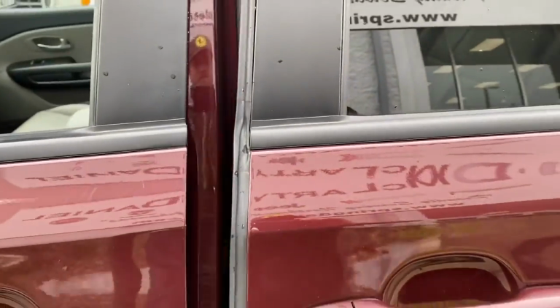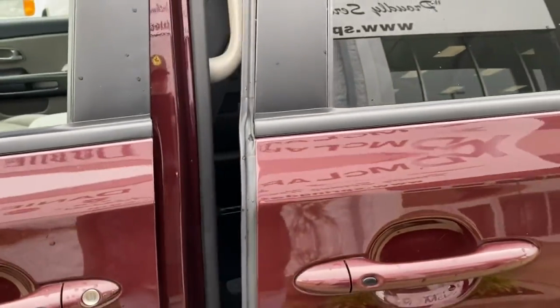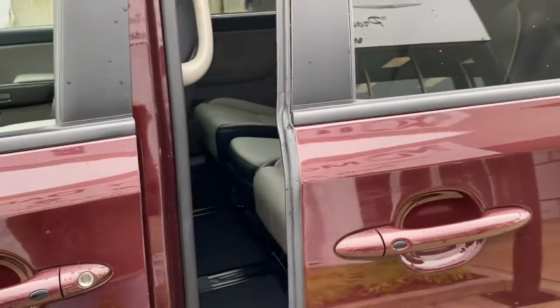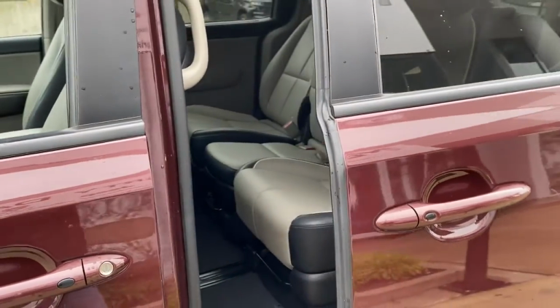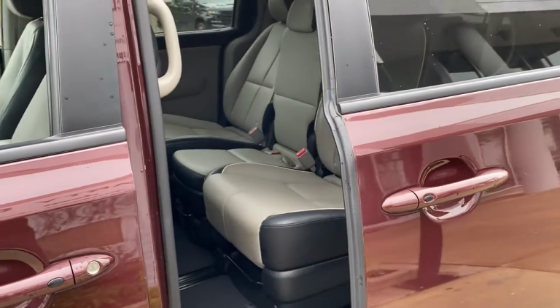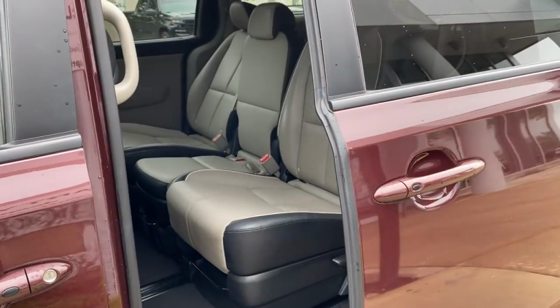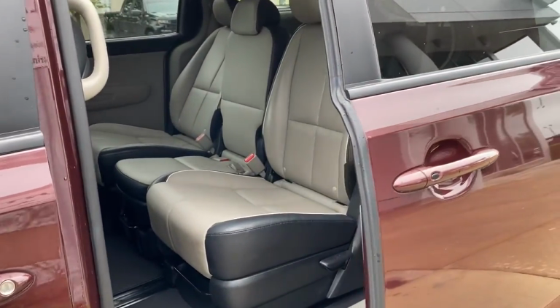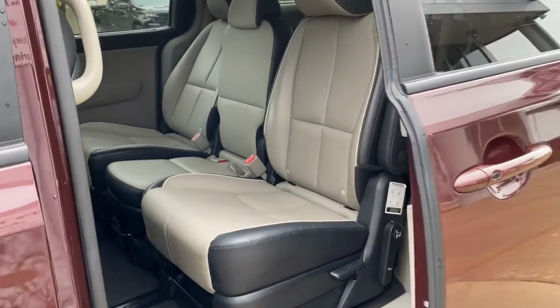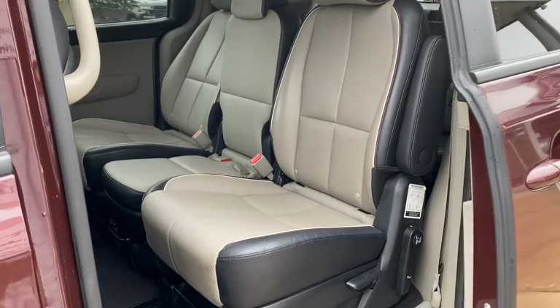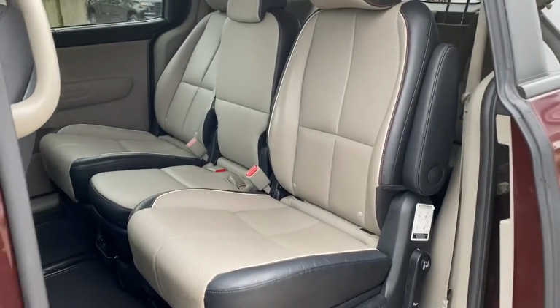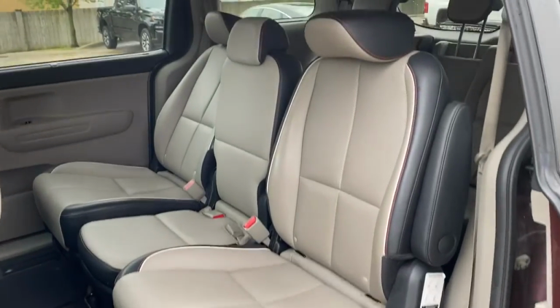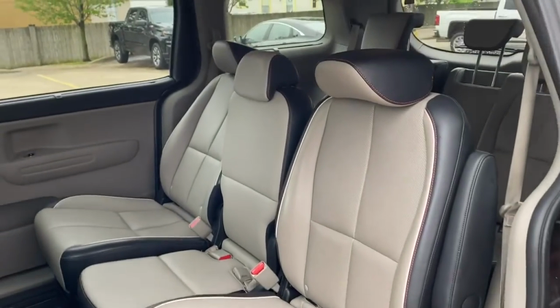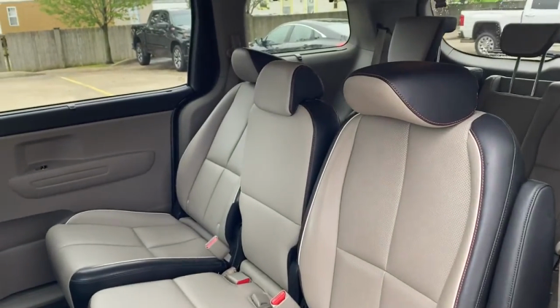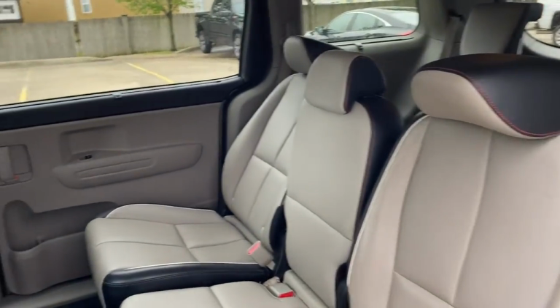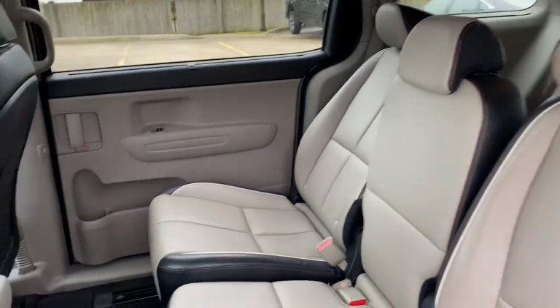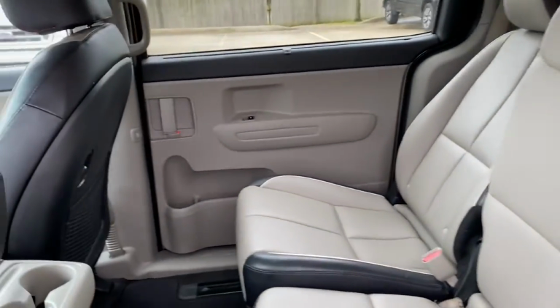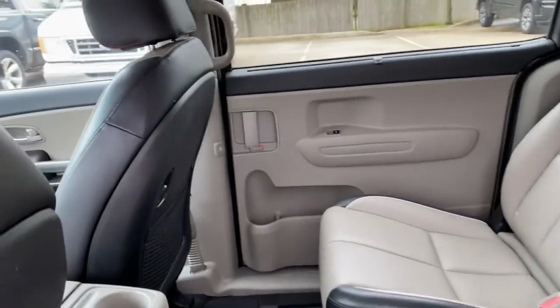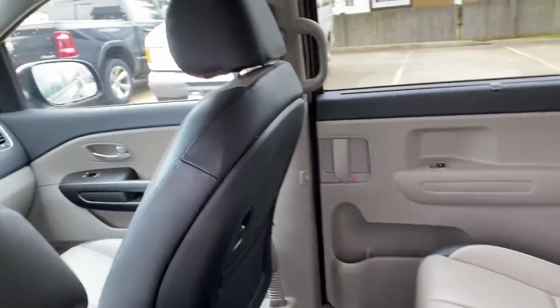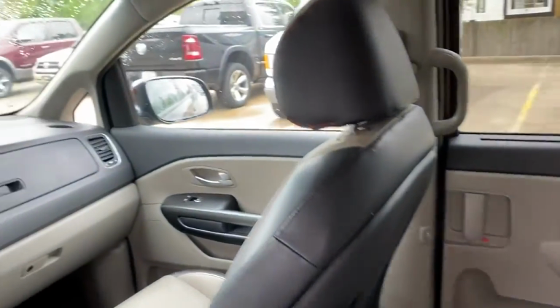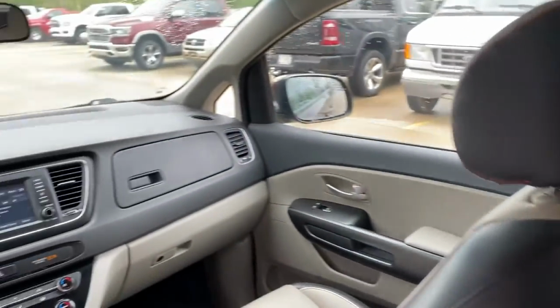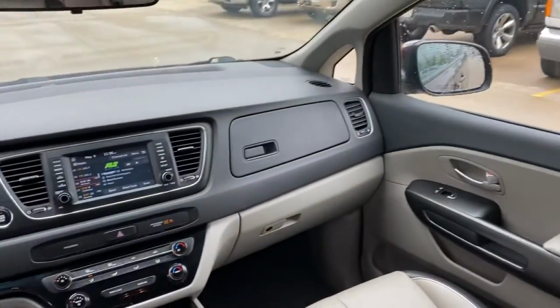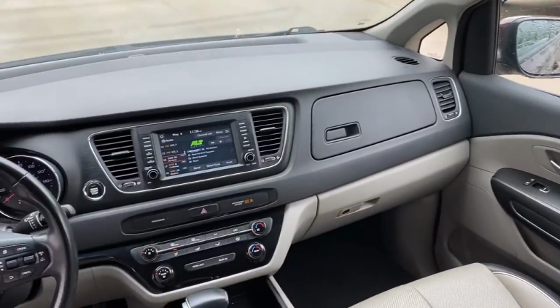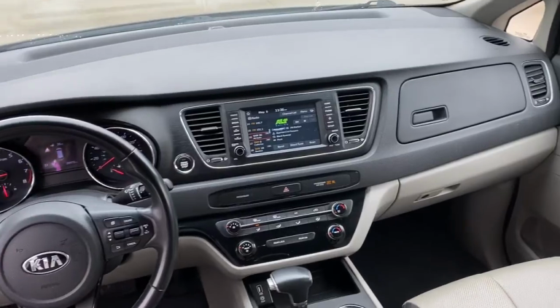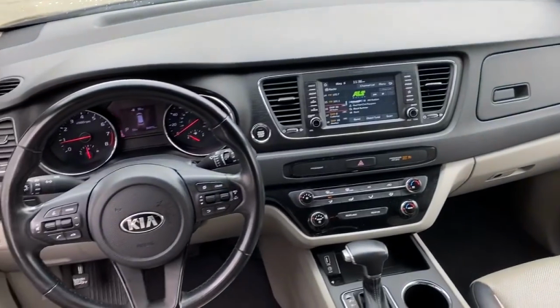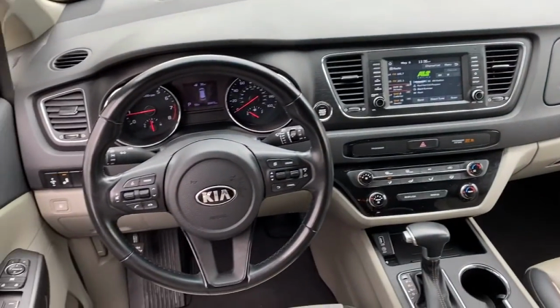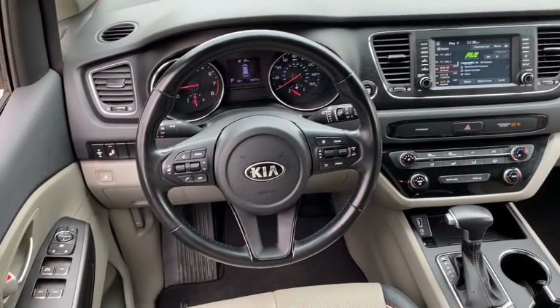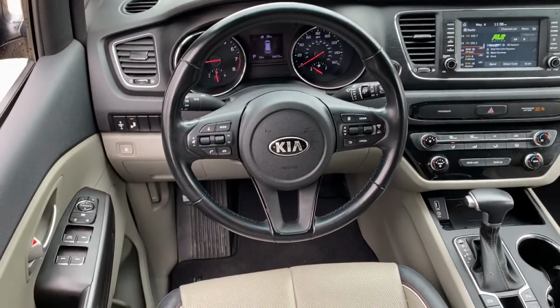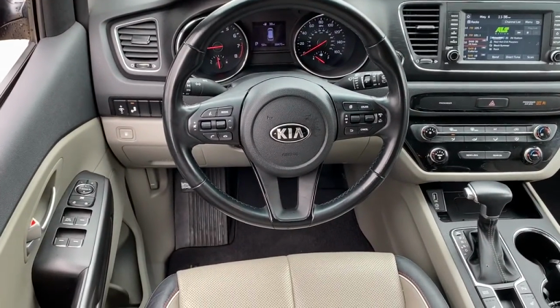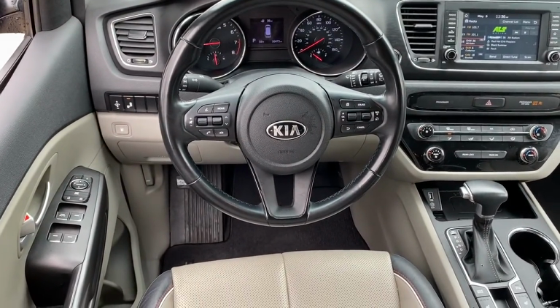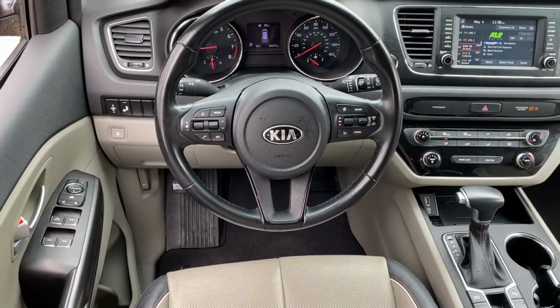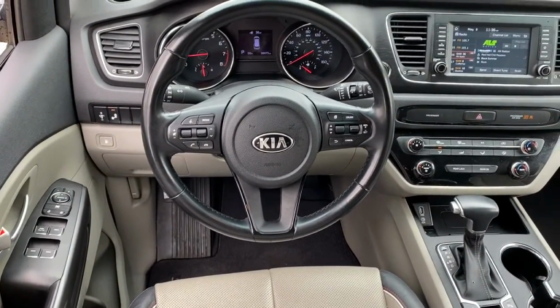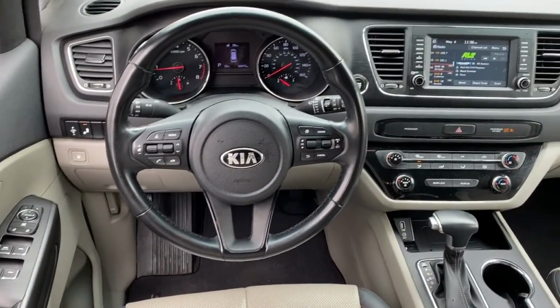Get the best blend of smooth performance and family-oriented safety and convenience in this stylish Sedona. See for yourself when you take it out for a test drive. Our professional staff looks forward to giving you excellent service.